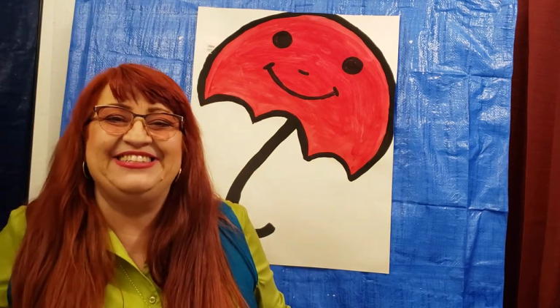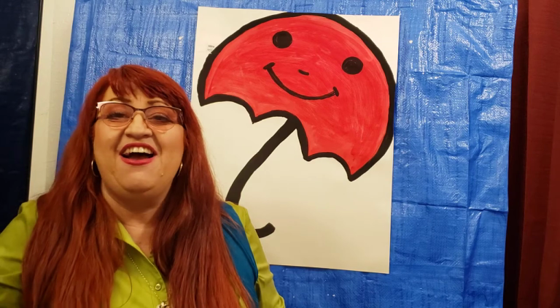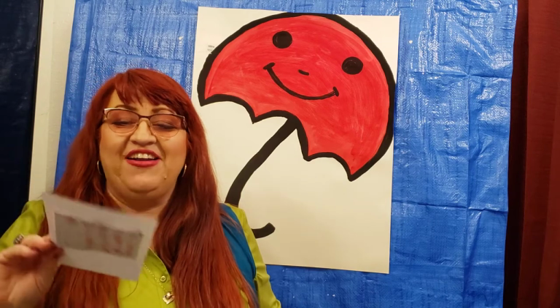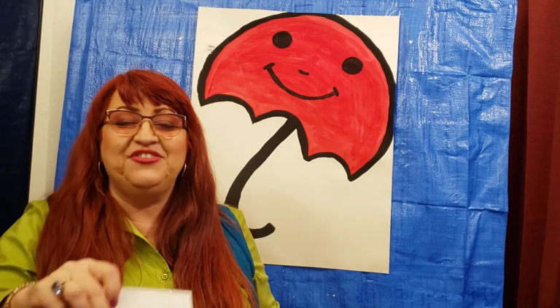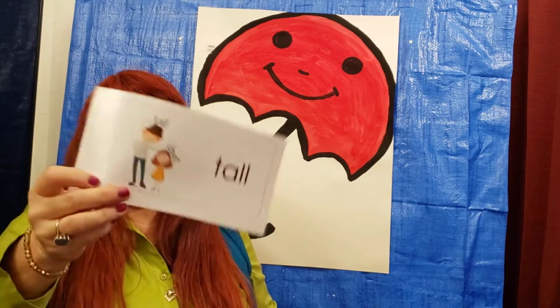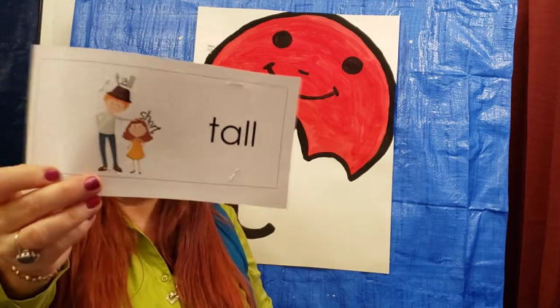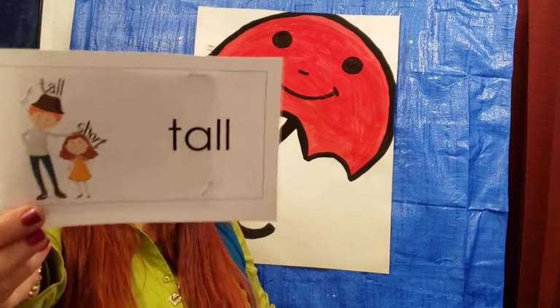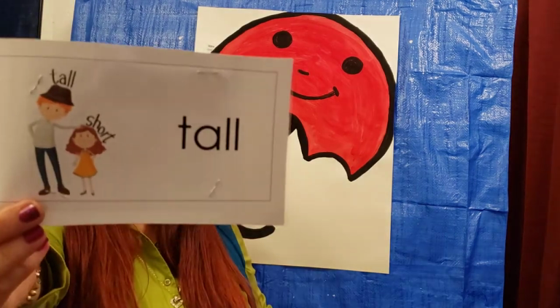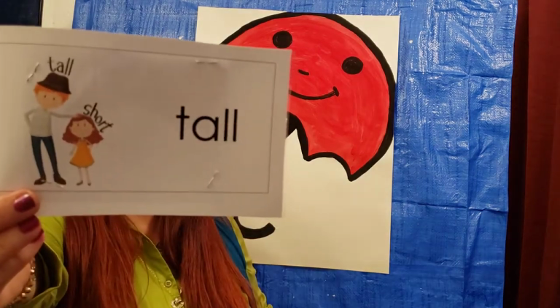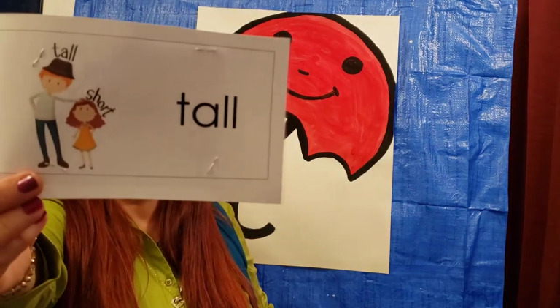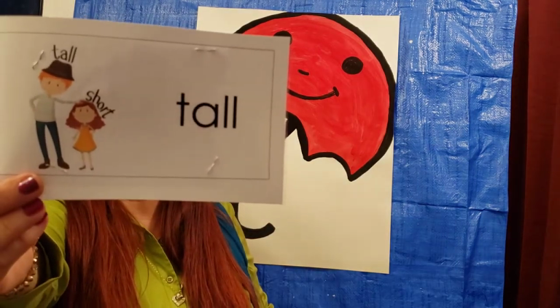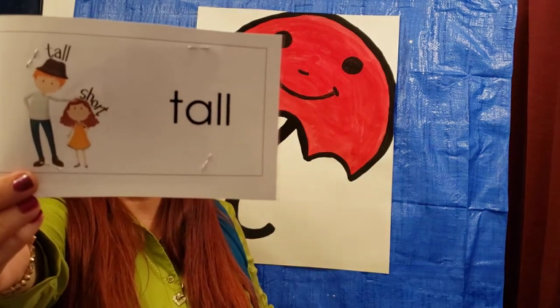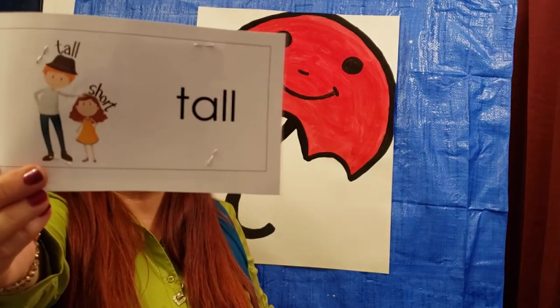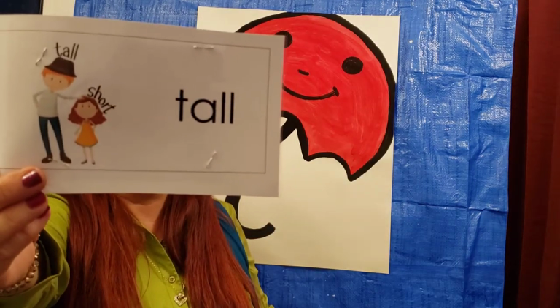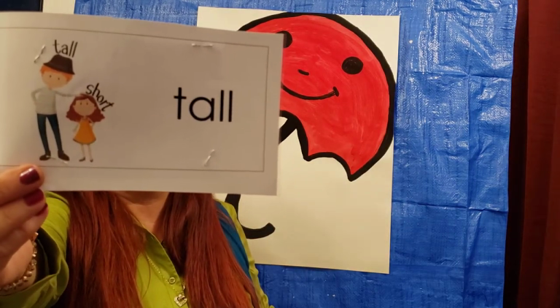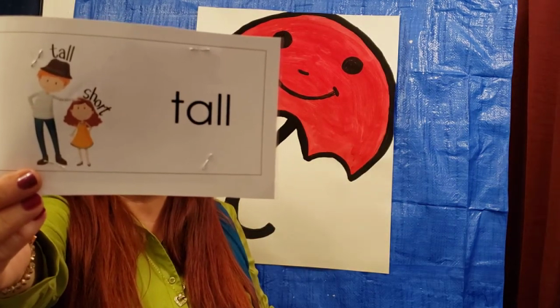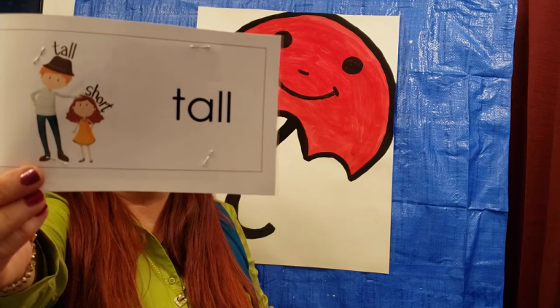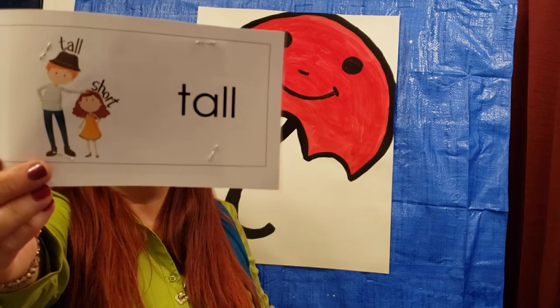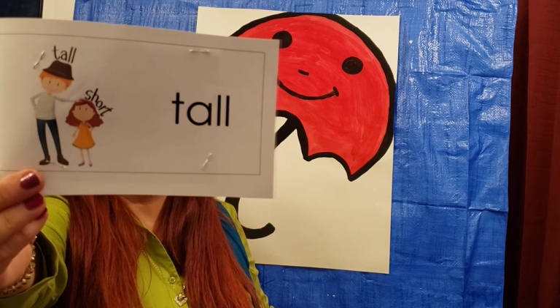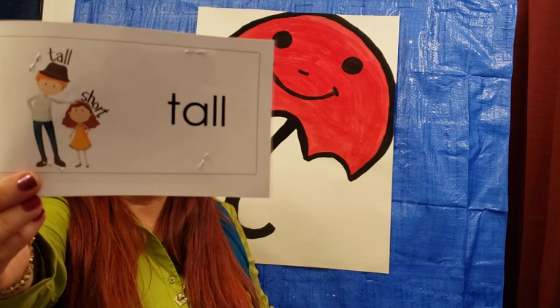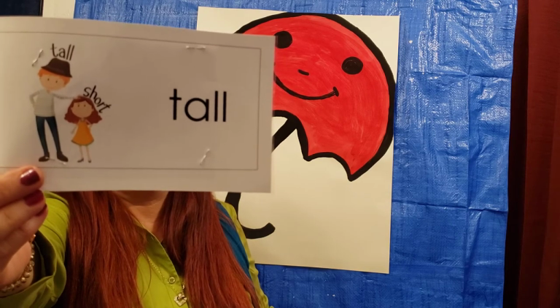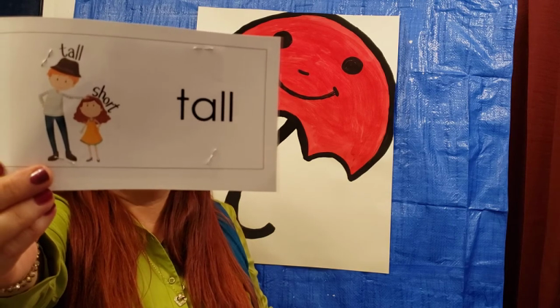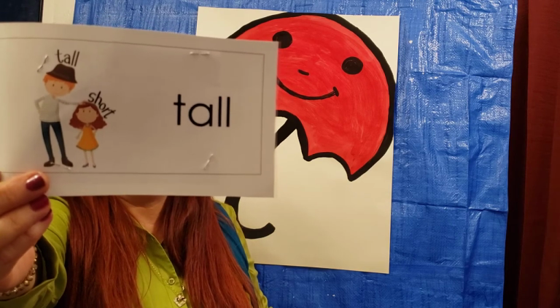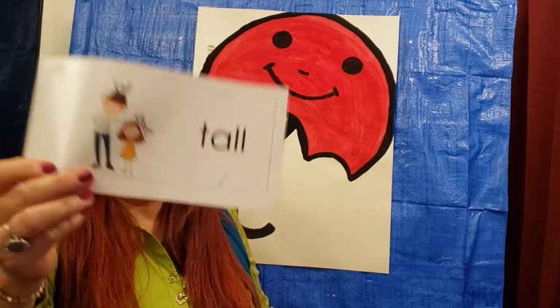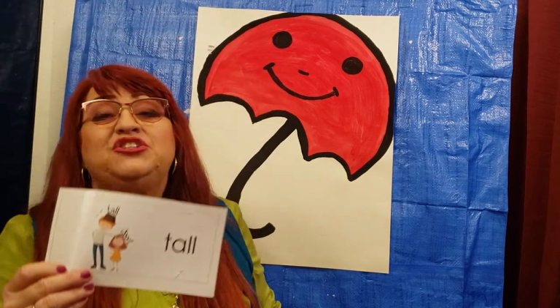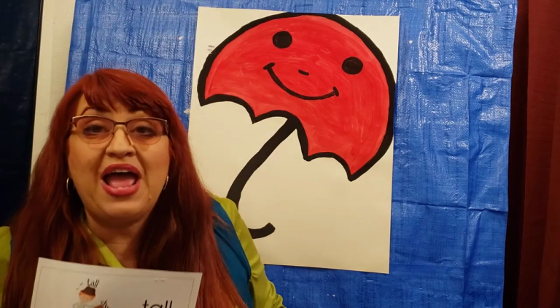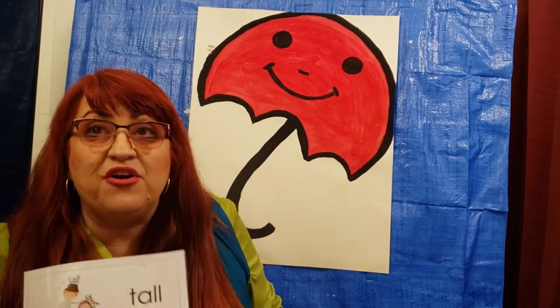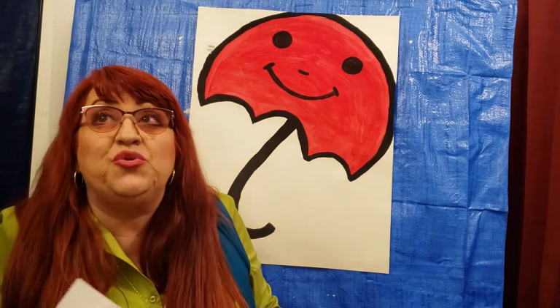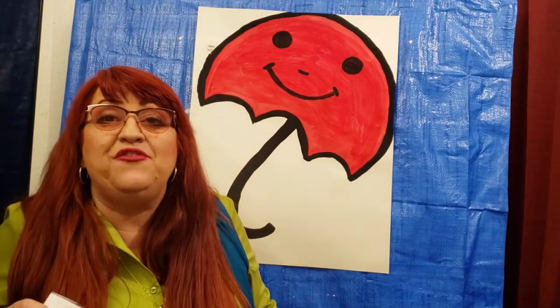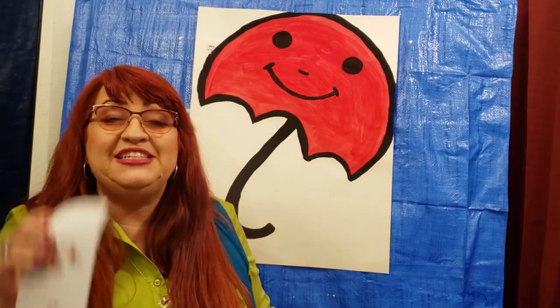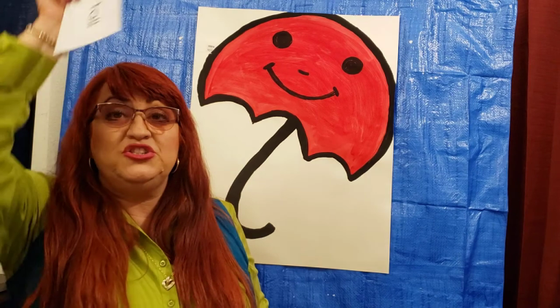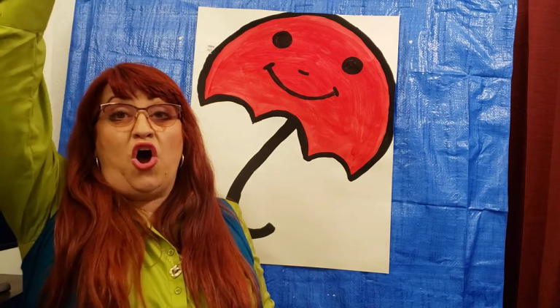Our next vocabulary word is Tall. Tall is something or someone that has a lot of height. Like a giraffe — a giraffe is tall.